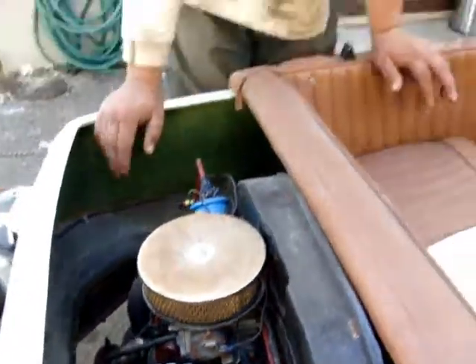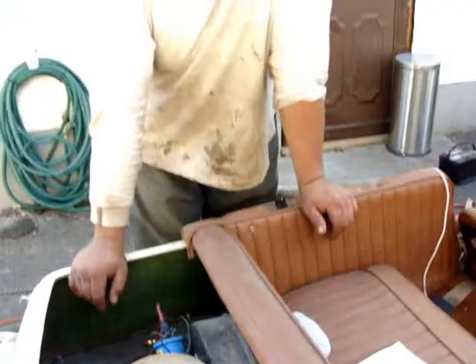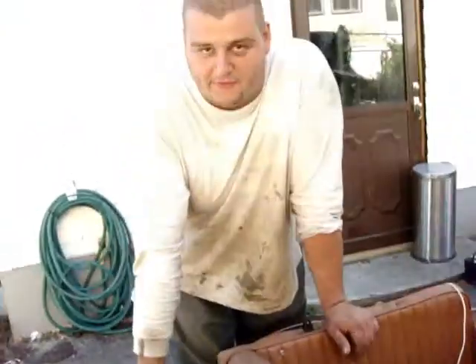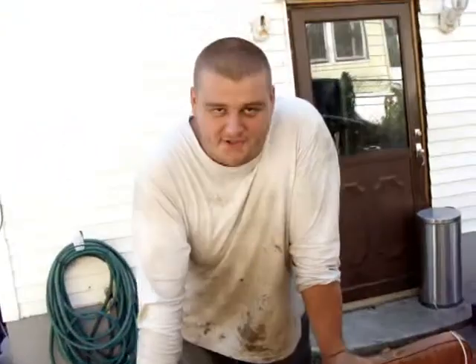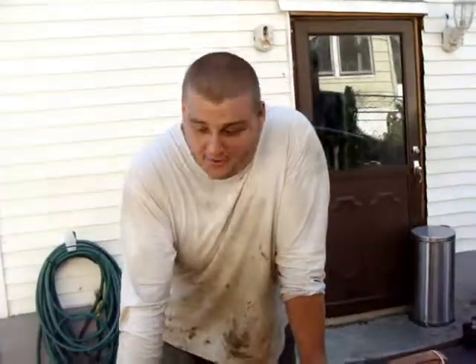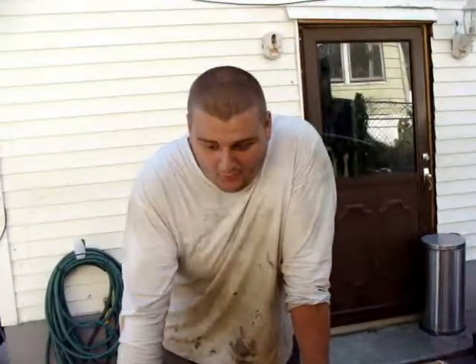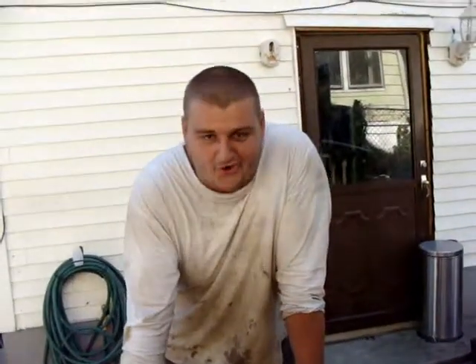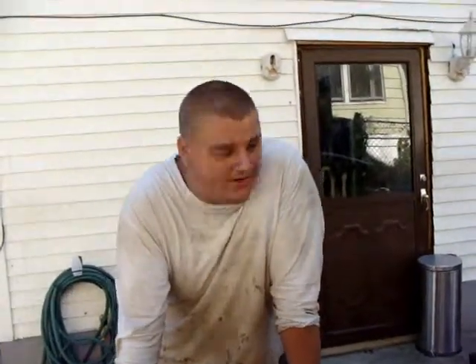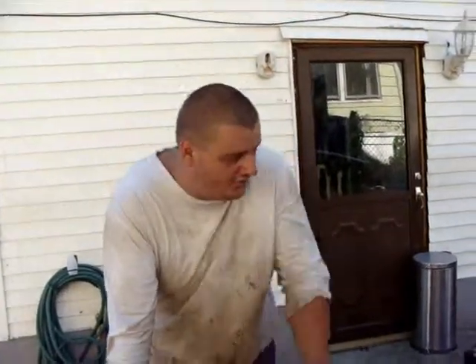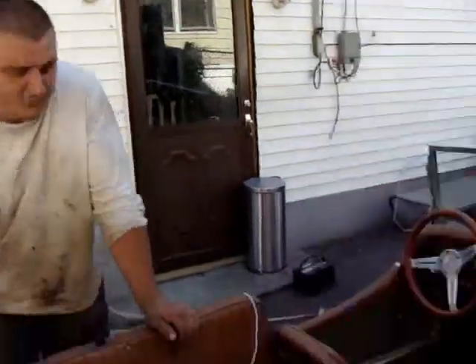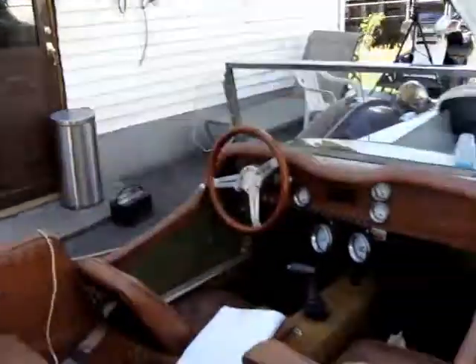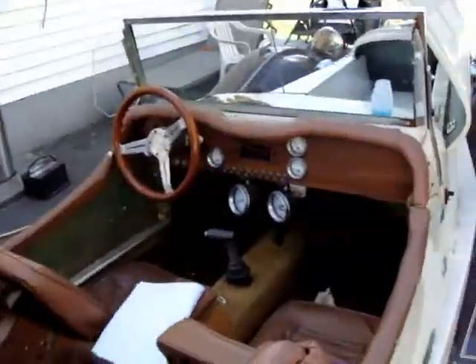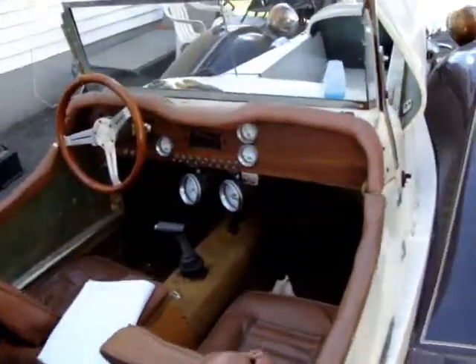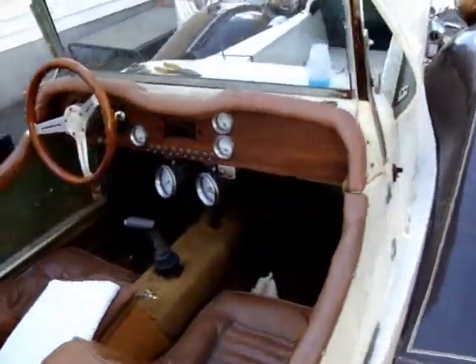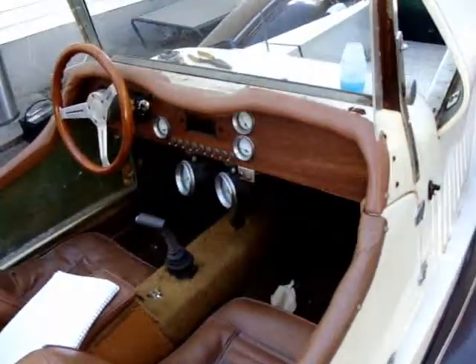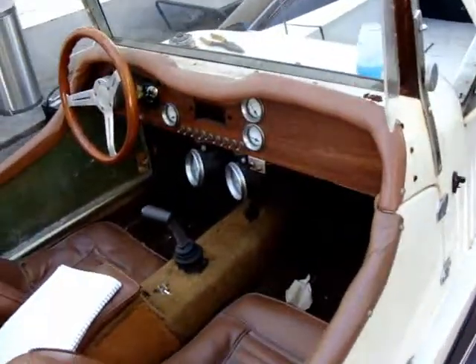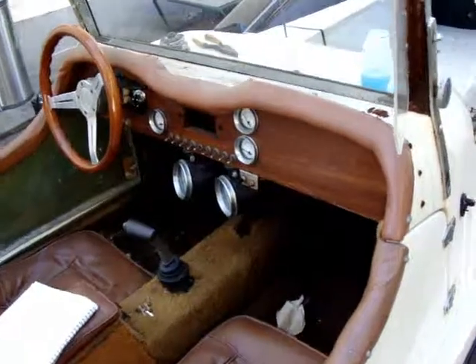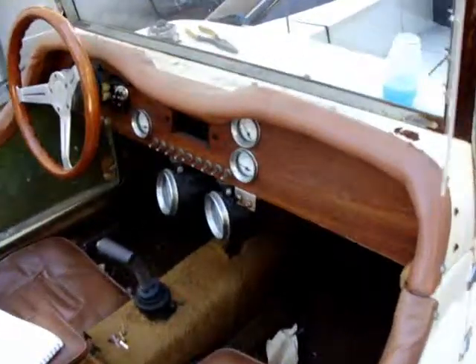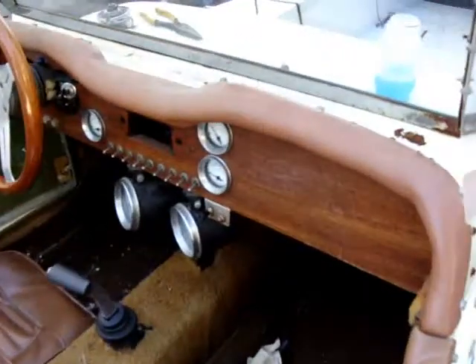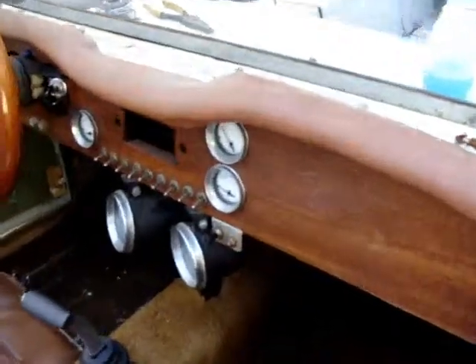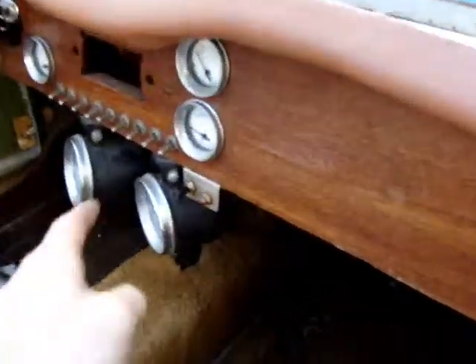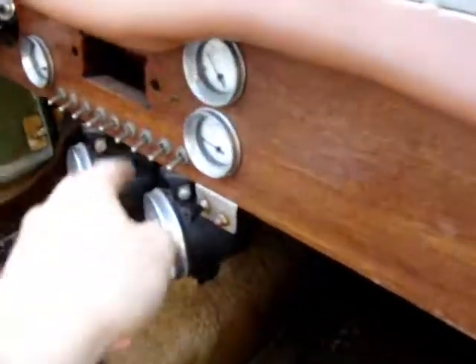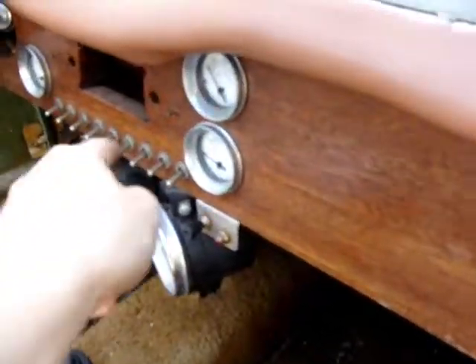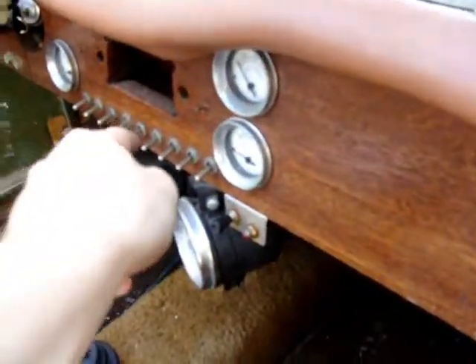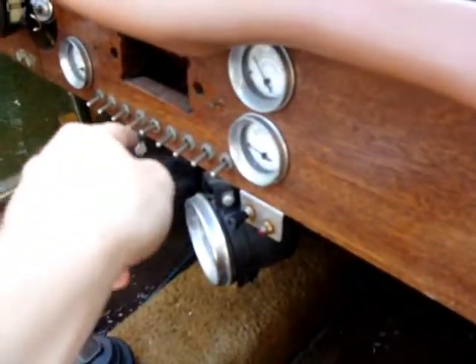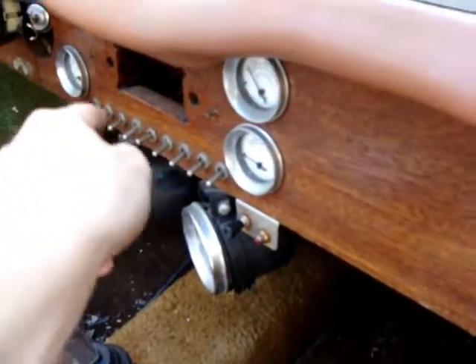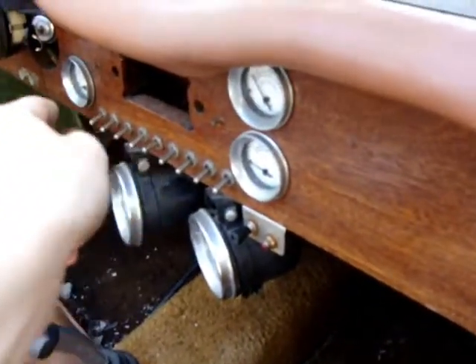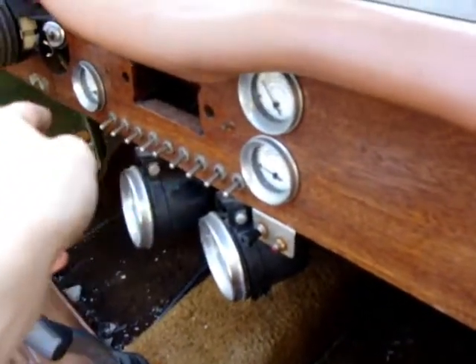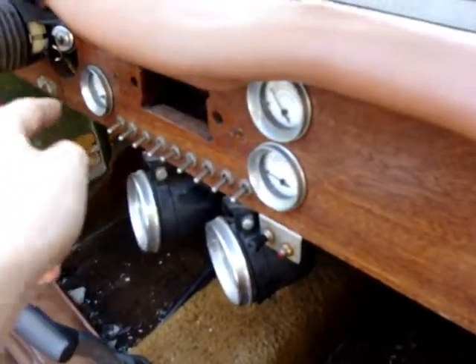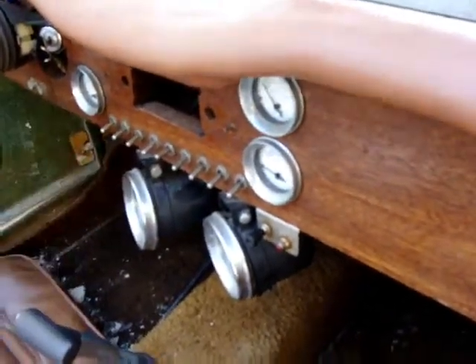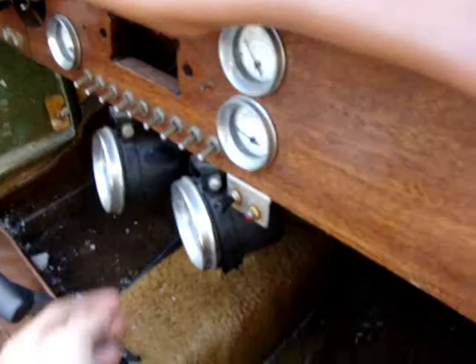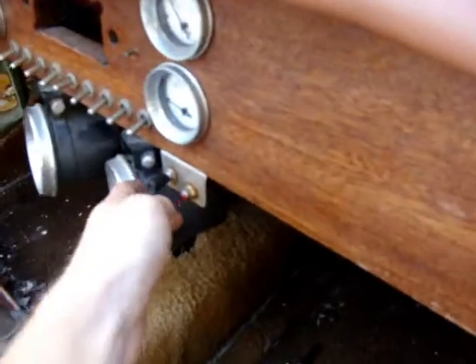As you can see, I think that's where they messed up the wire harness, so we have nothing that's working at all. It has 10 switches — 1, 2, 3, 4, 5, 6, 7, 8, 9, 10. Ten switches.